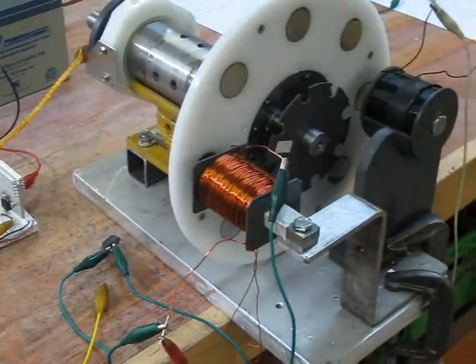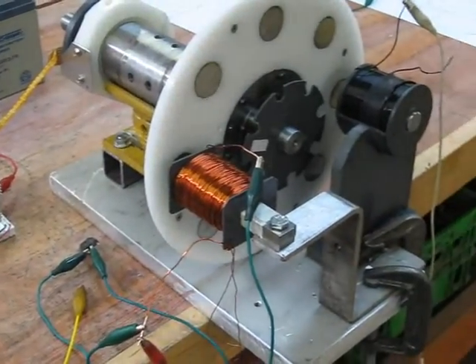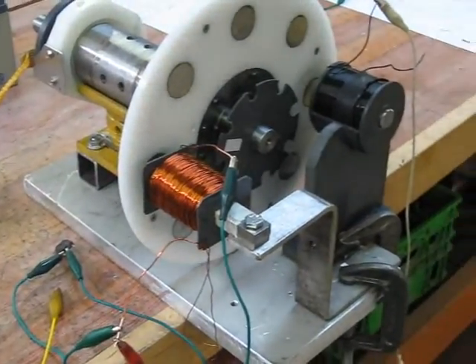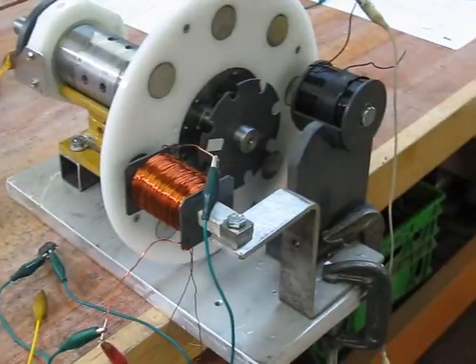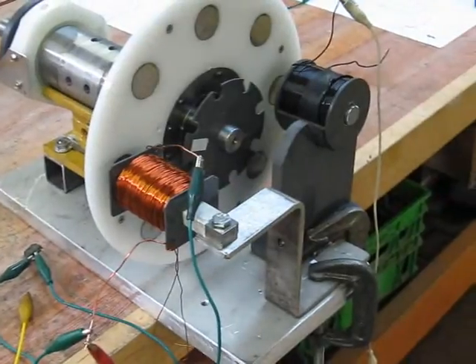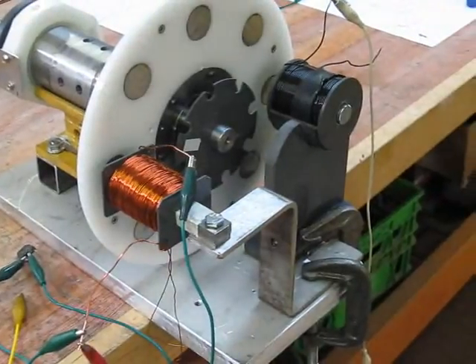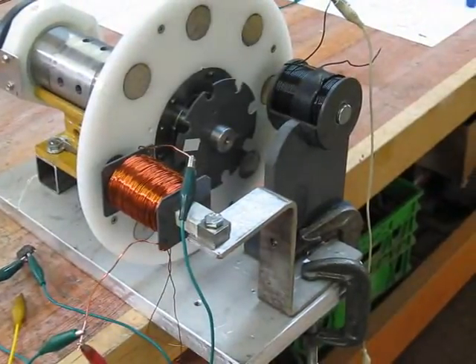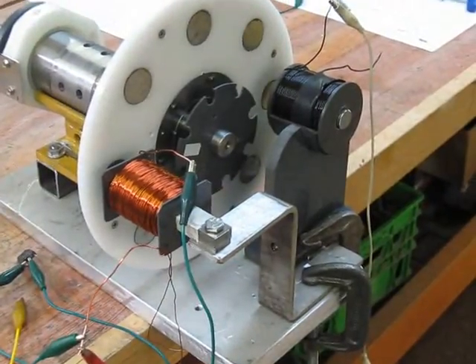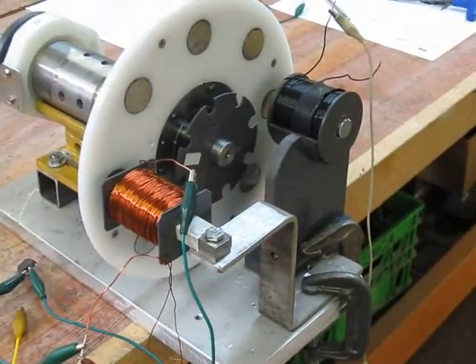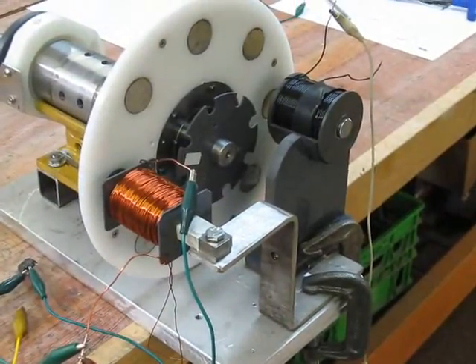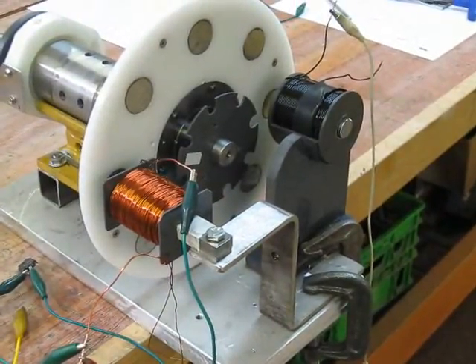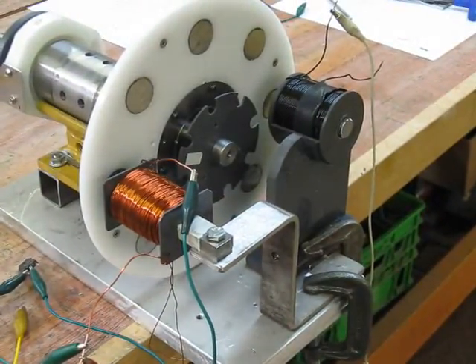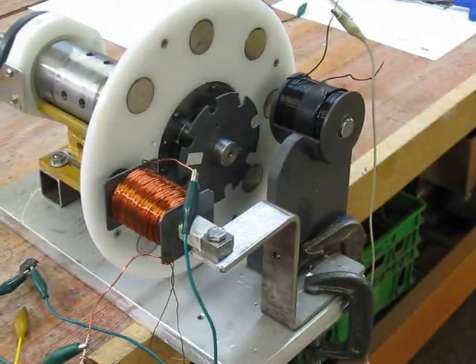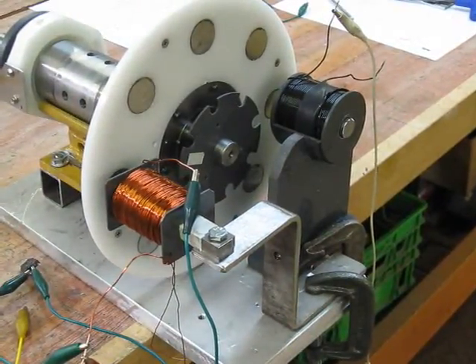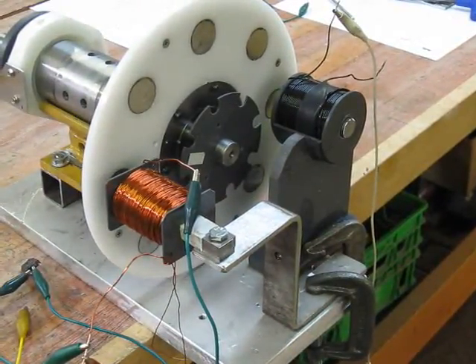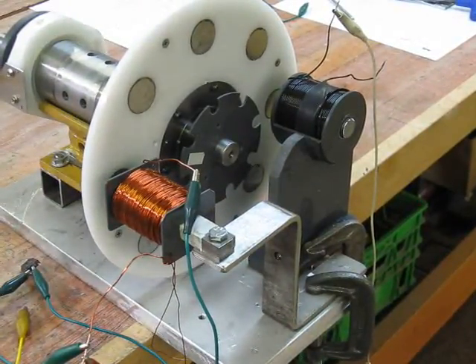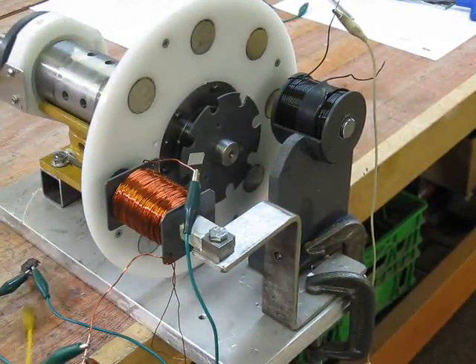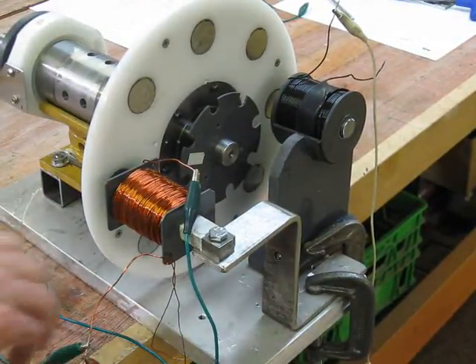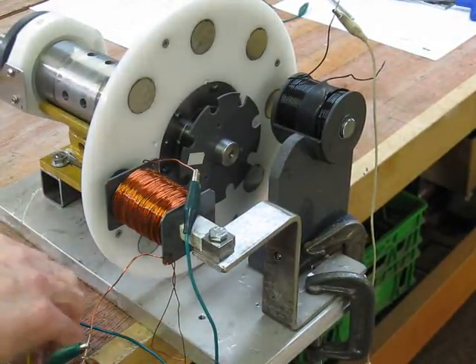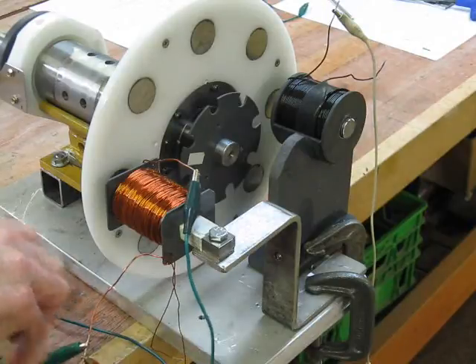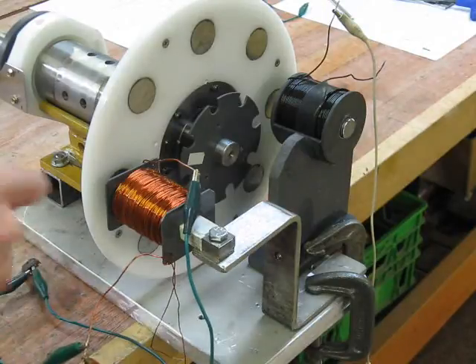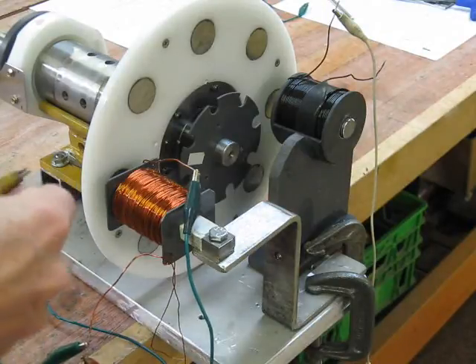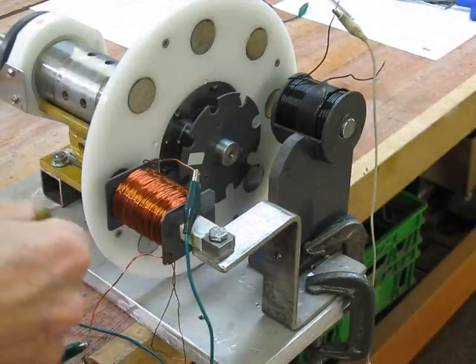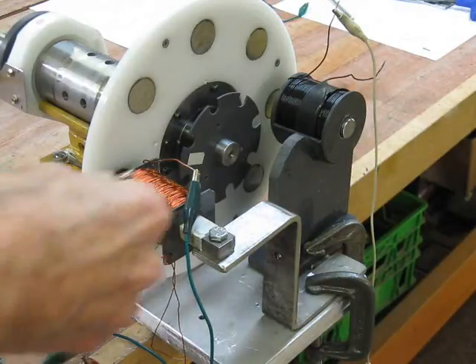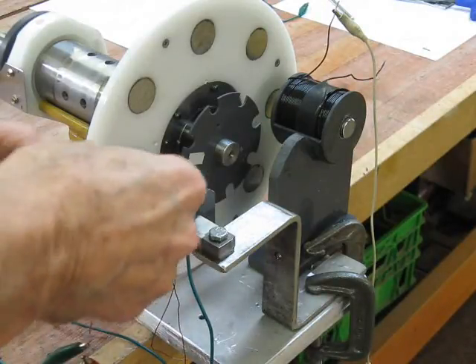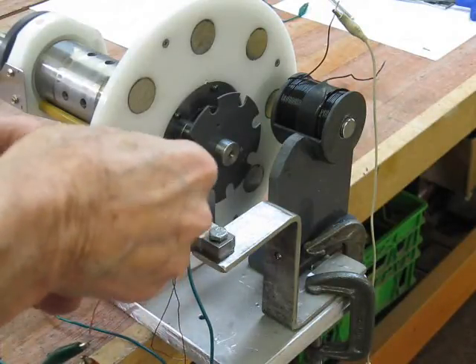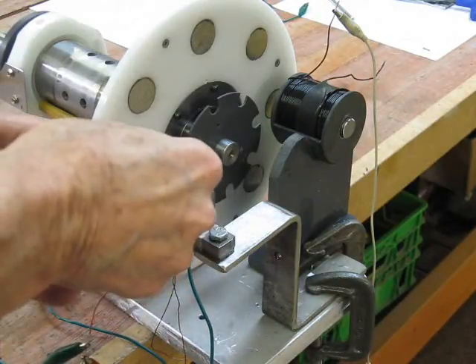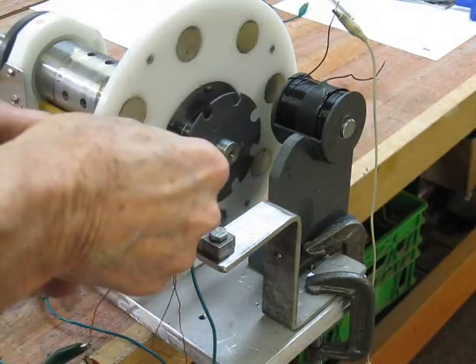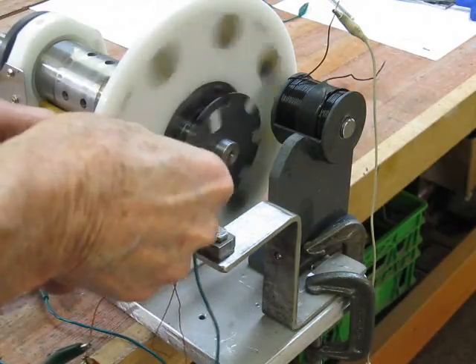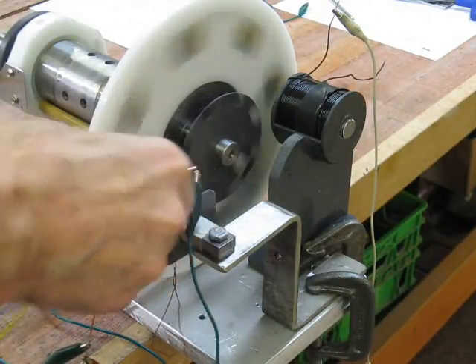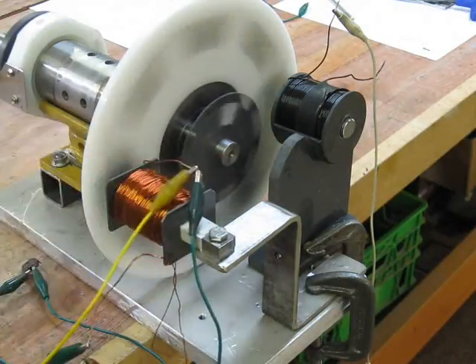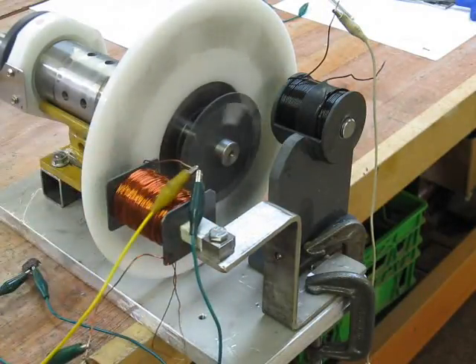Hello everyone. Just a short video to show that Thane Heinz's requirement for a high impedance coil for acceleration under load is not the case.